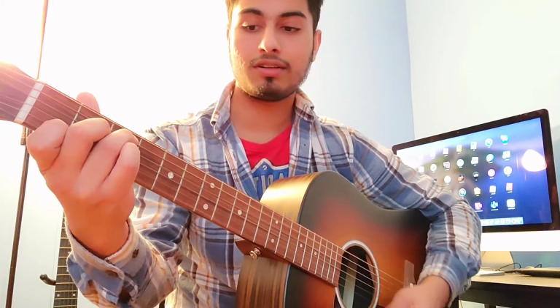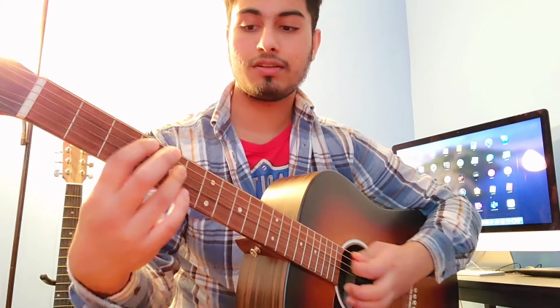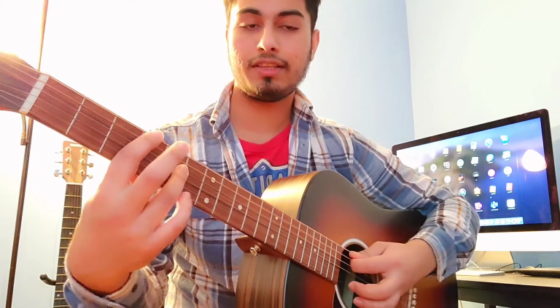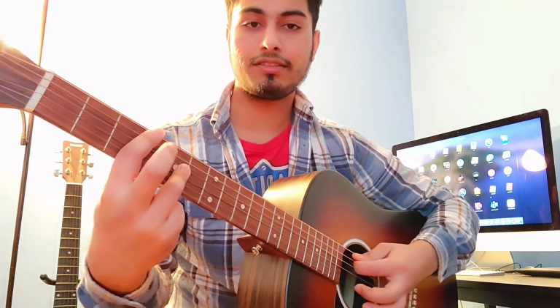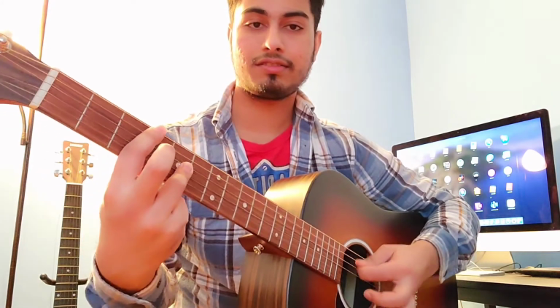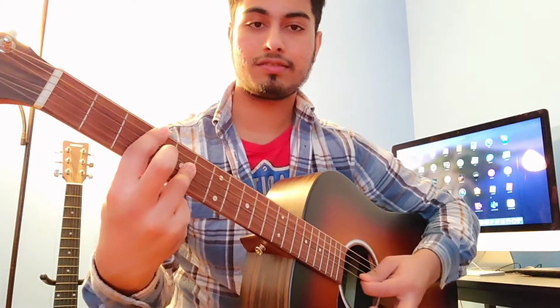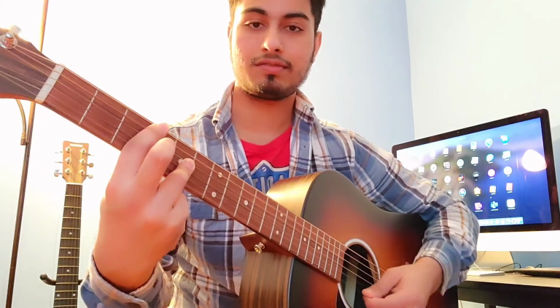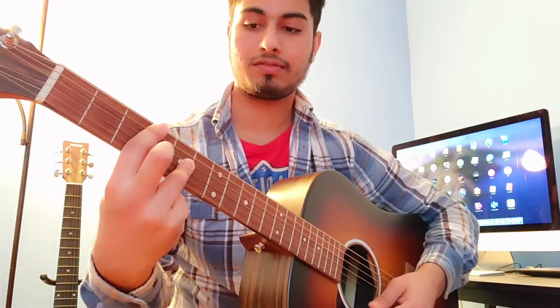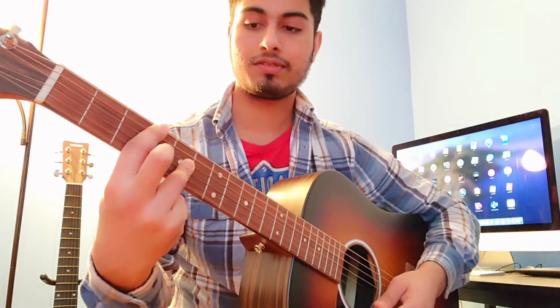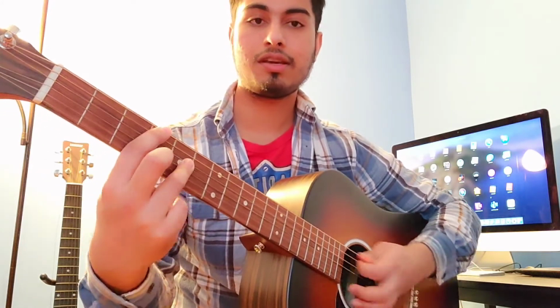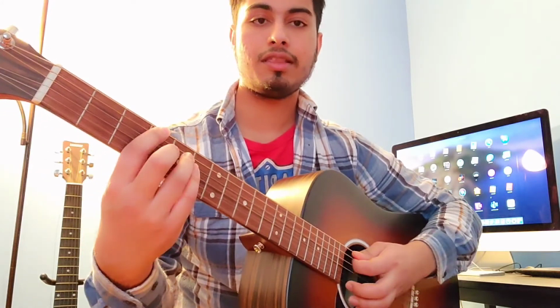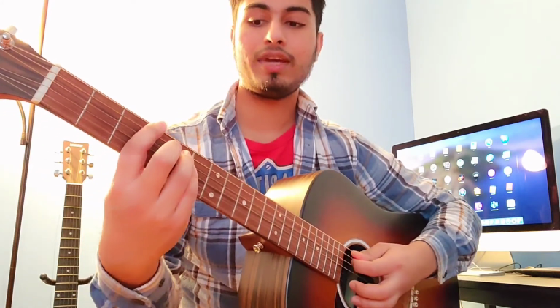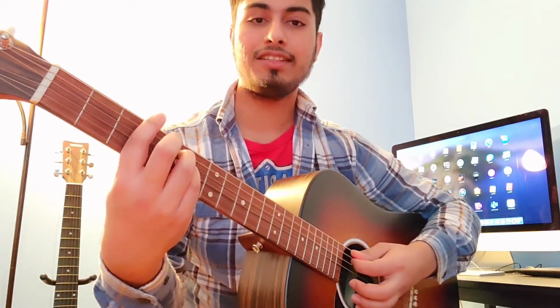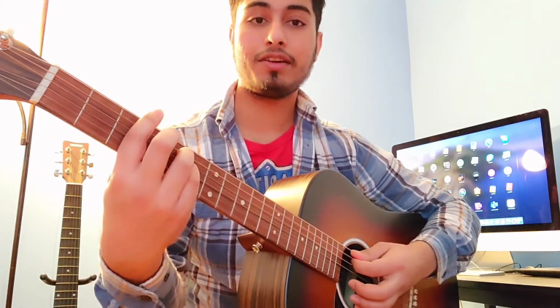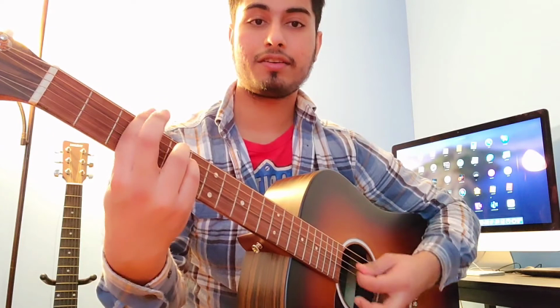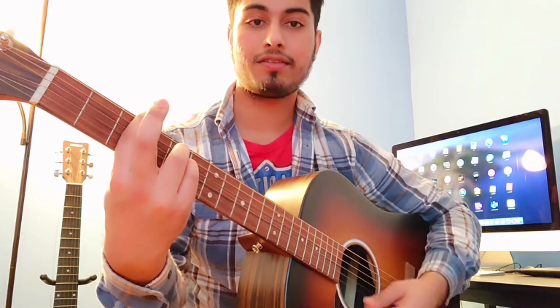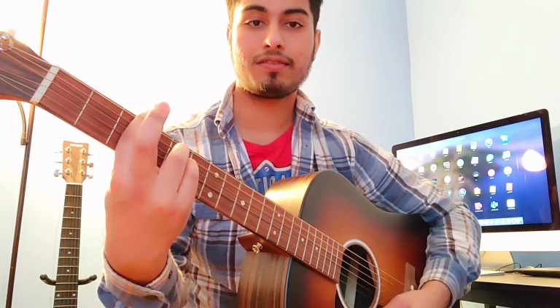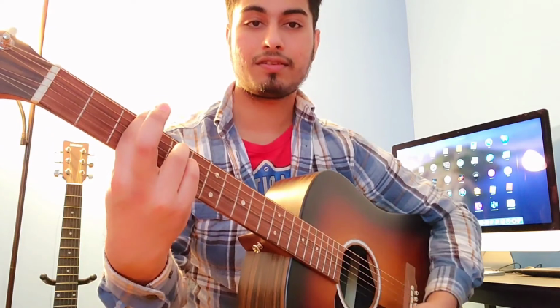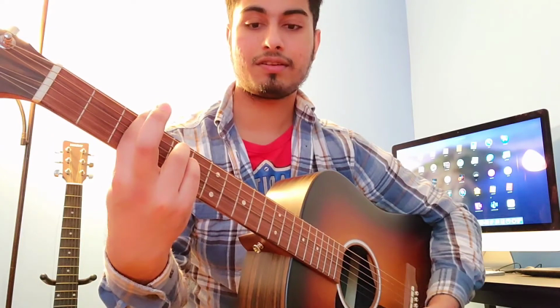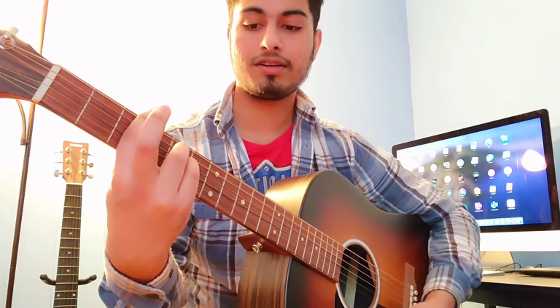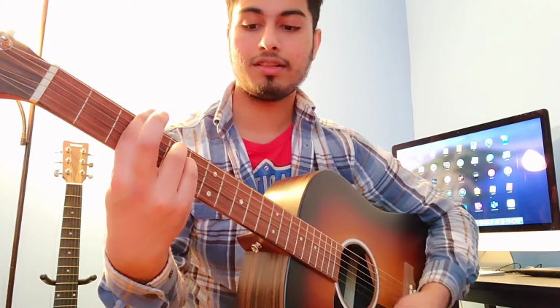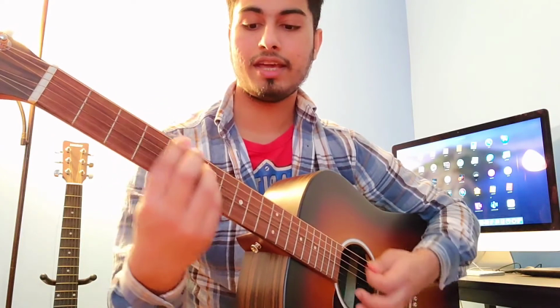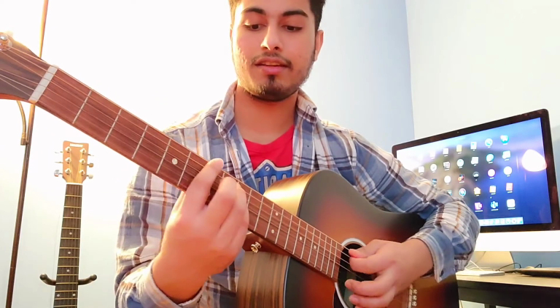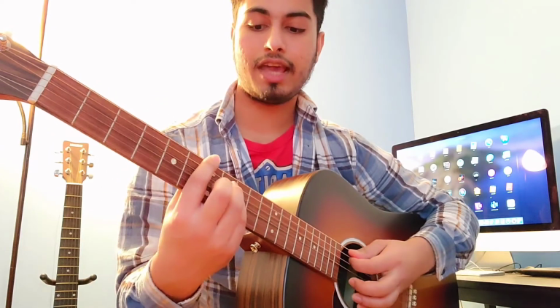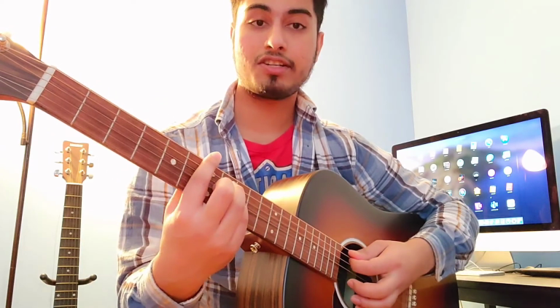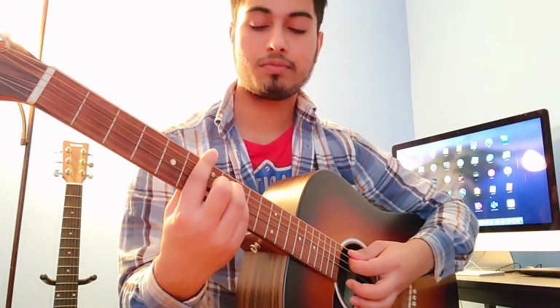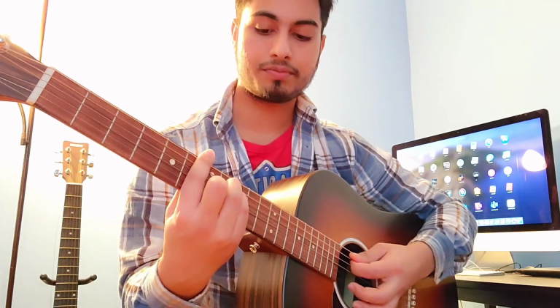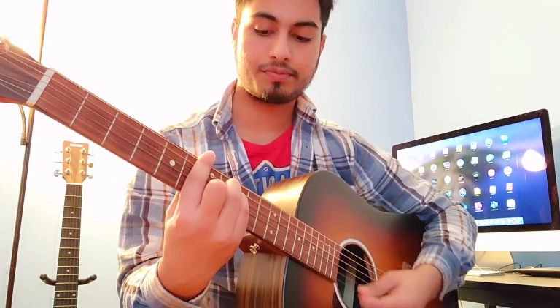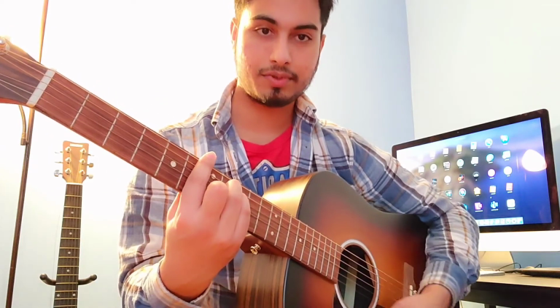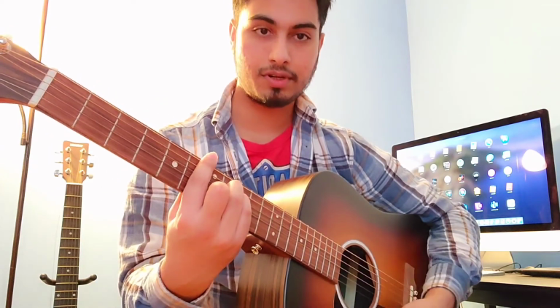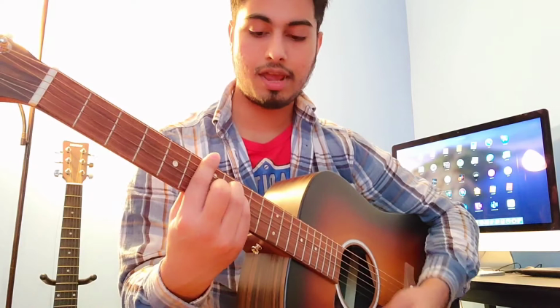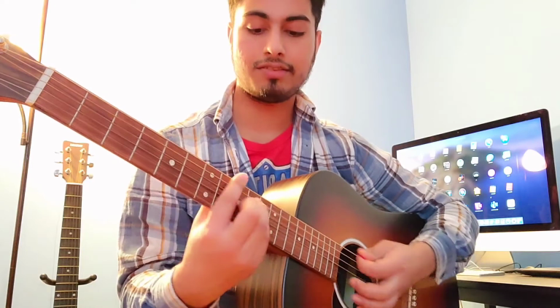I like this. Then we got D minor, then A sharp, and C.